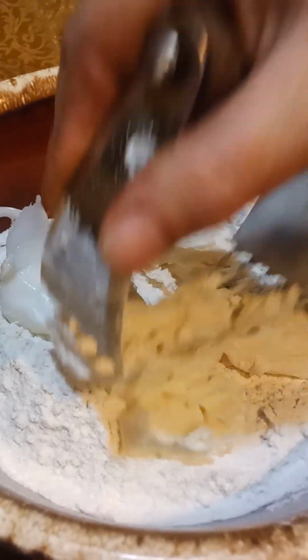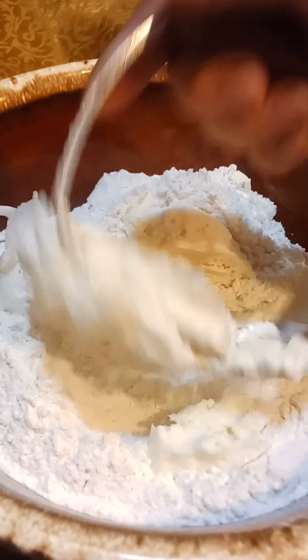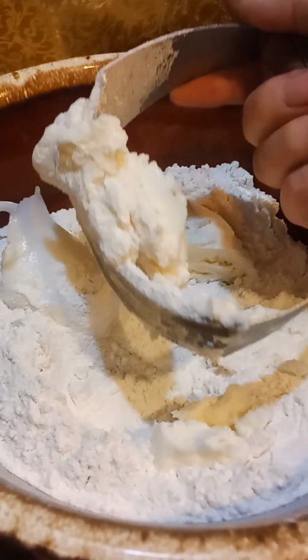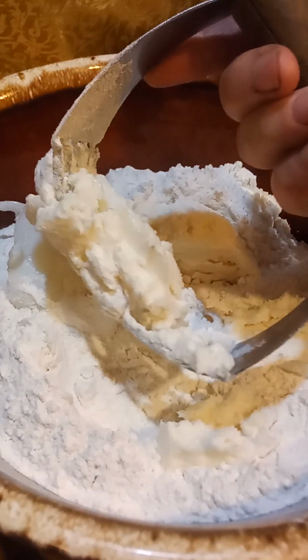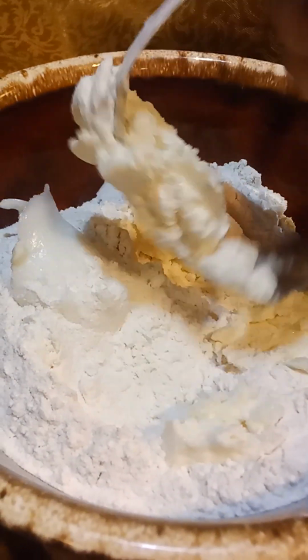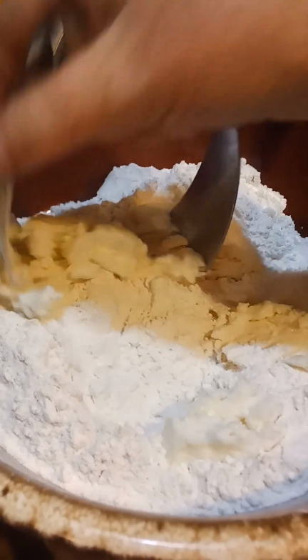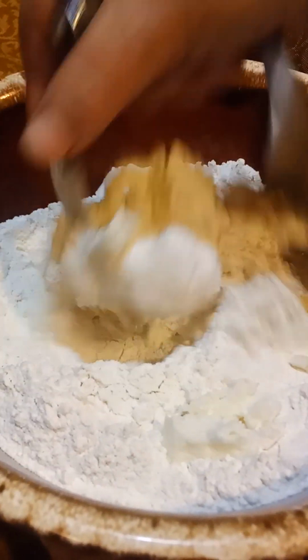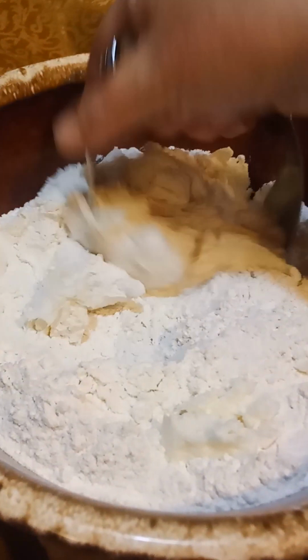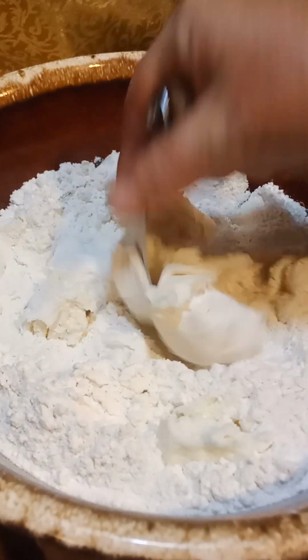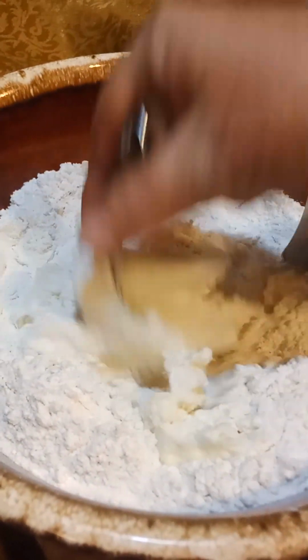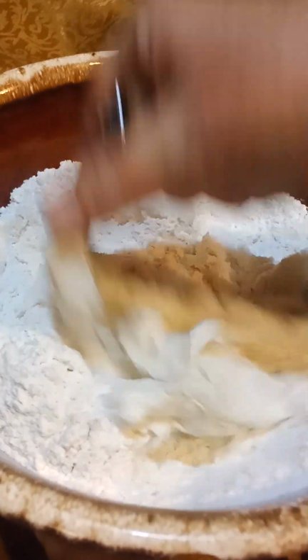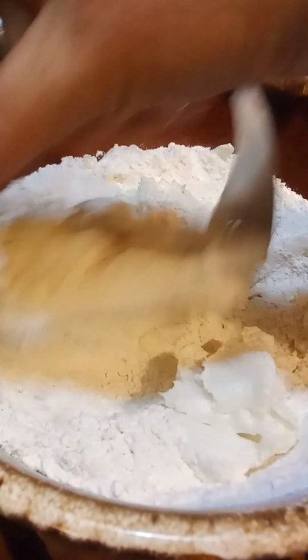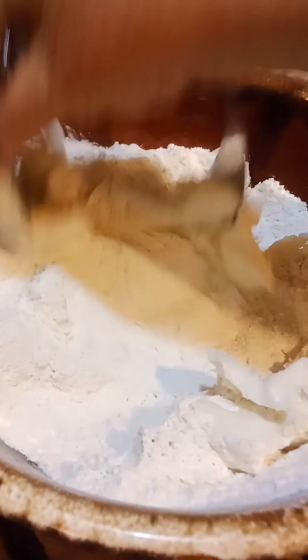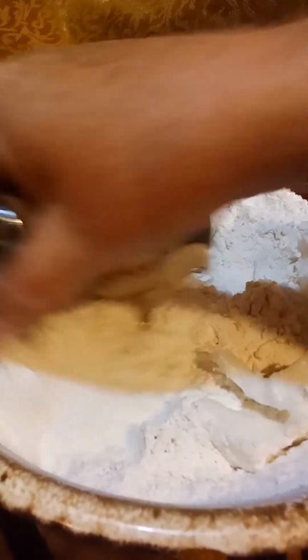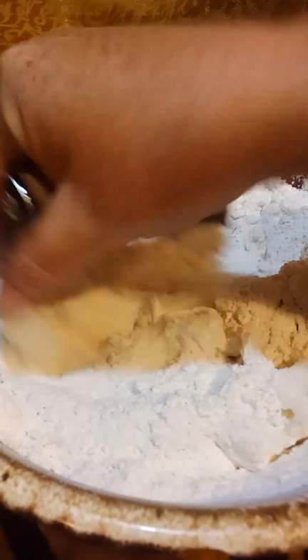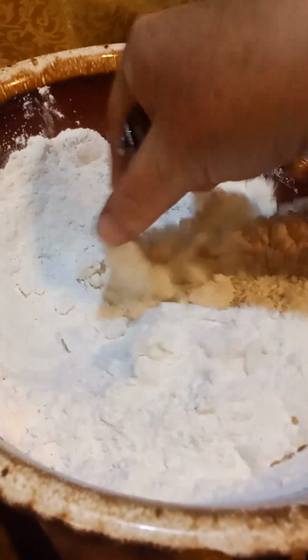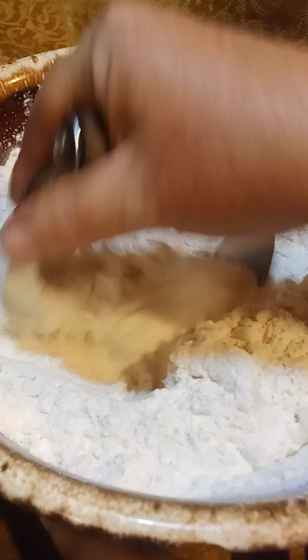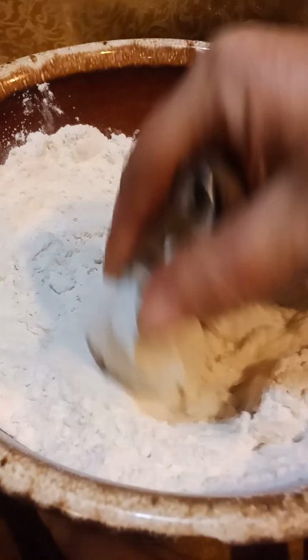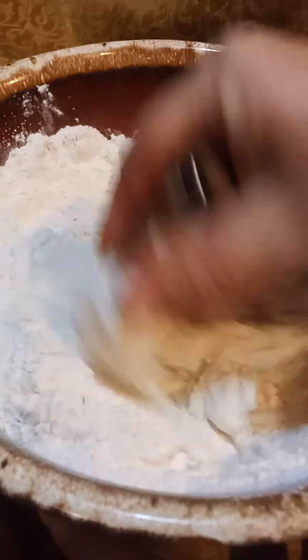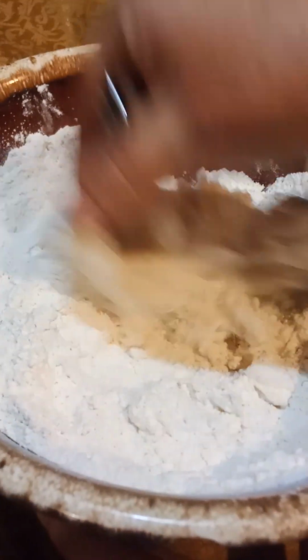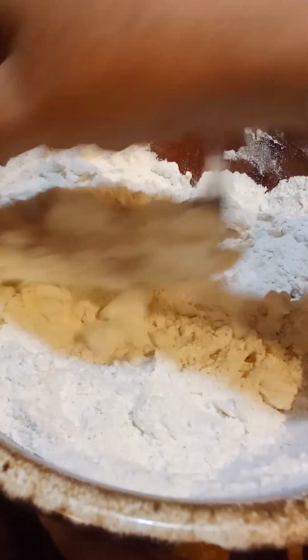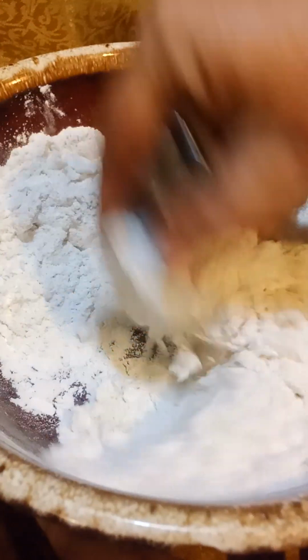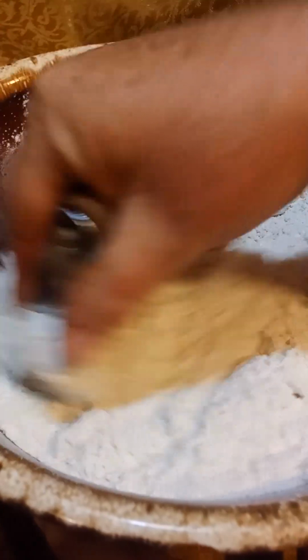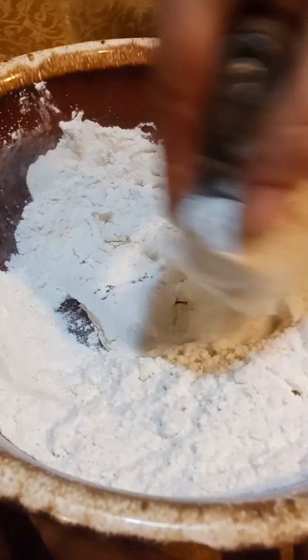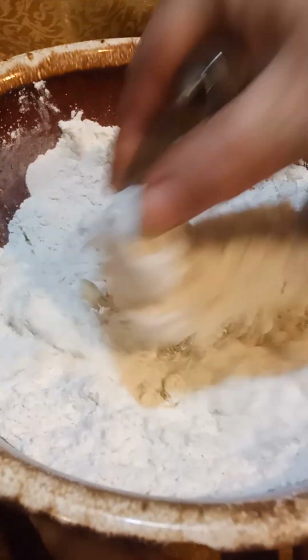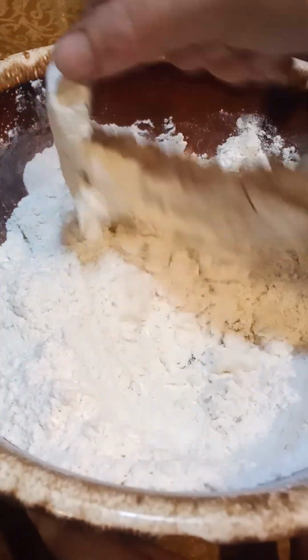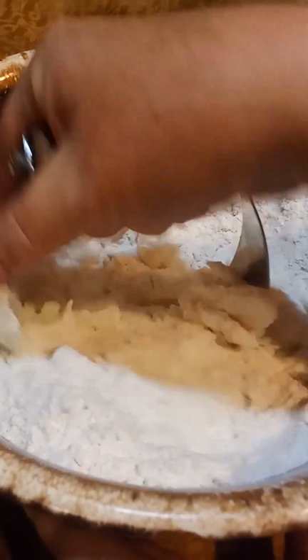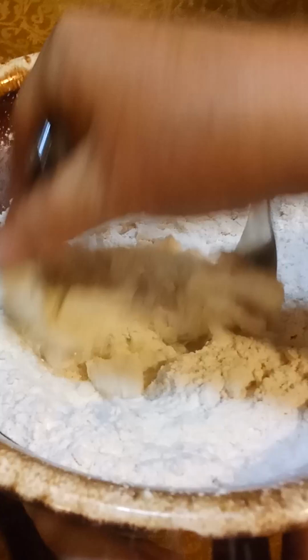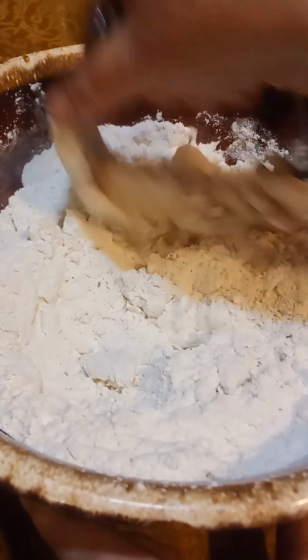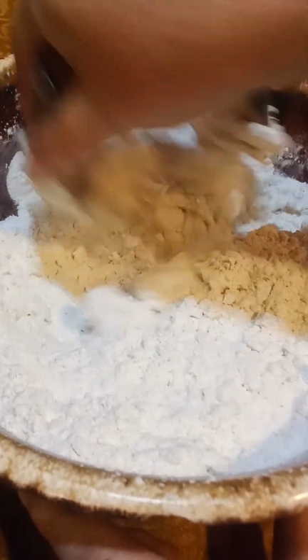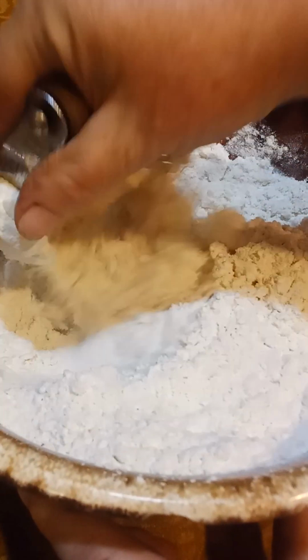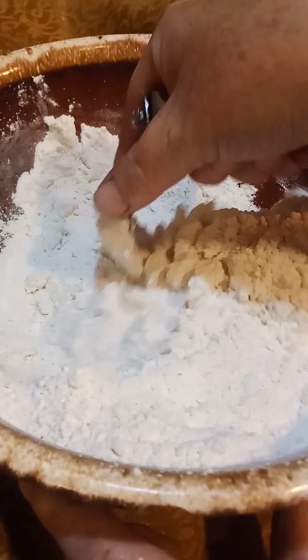This is a pastry blender, so I use this to cut that in. We're sort of haphazard when we make our desserts a bit, because I'm not going to roll this out or anything. I'll show you in a second what I do.